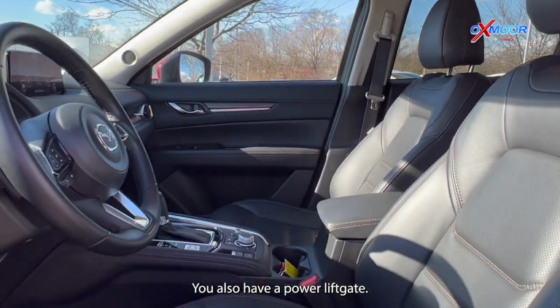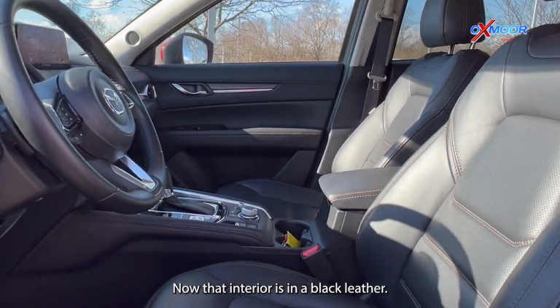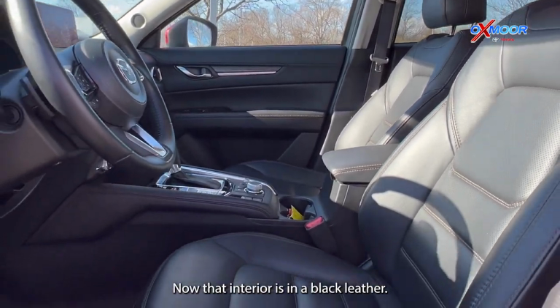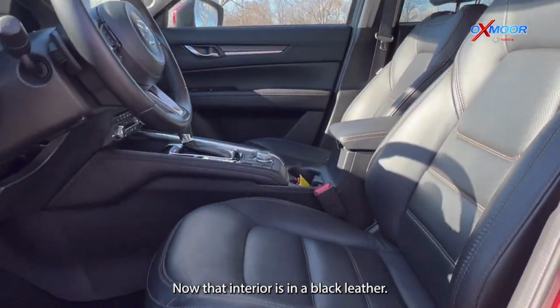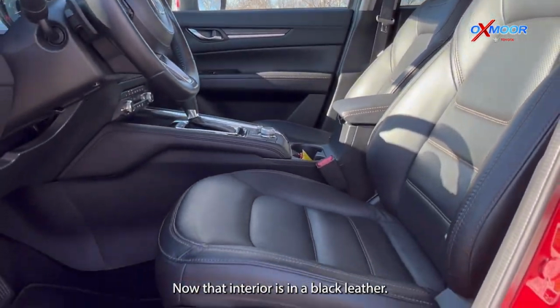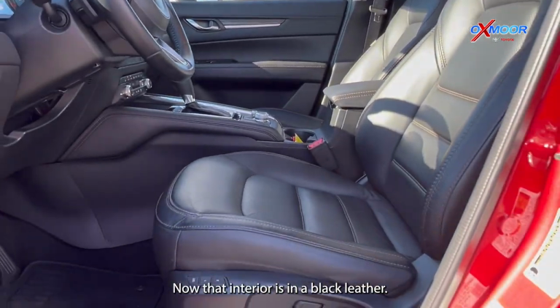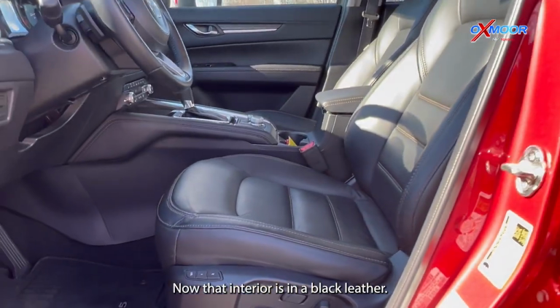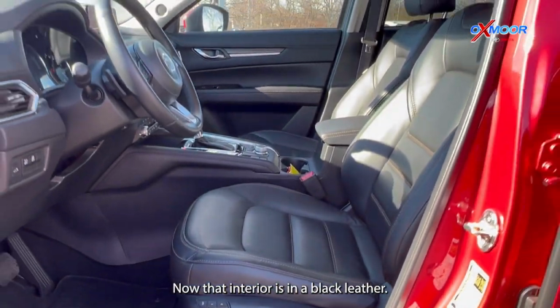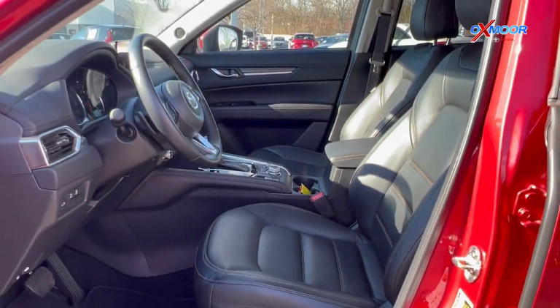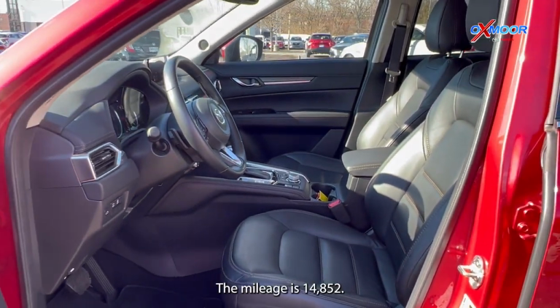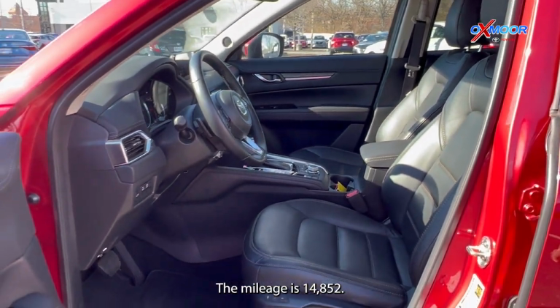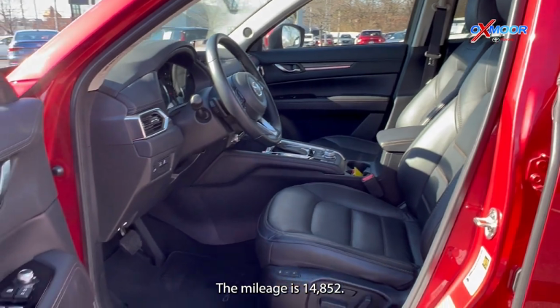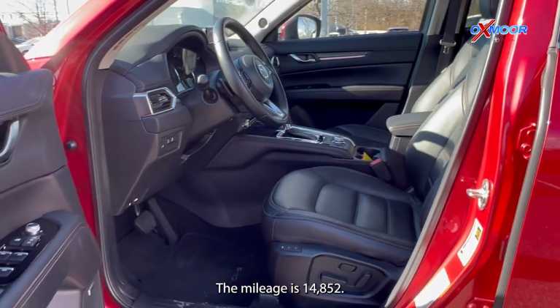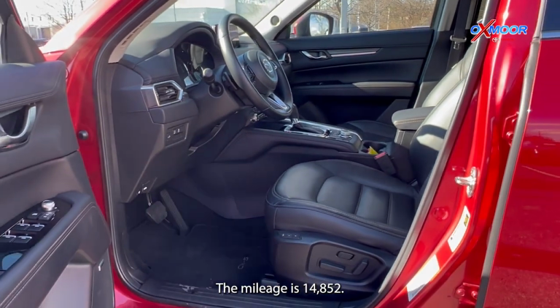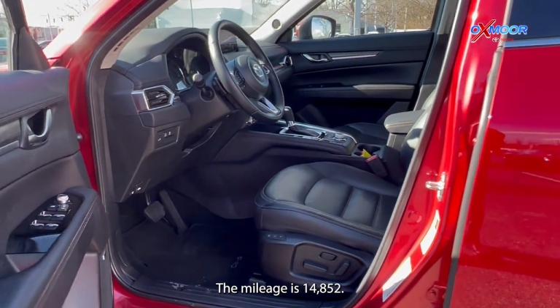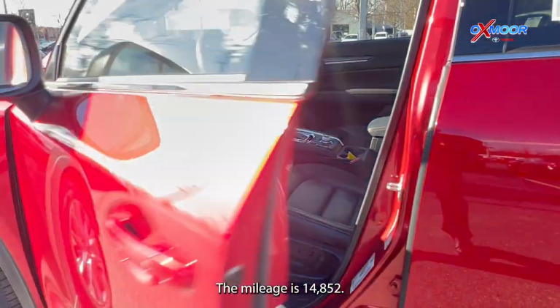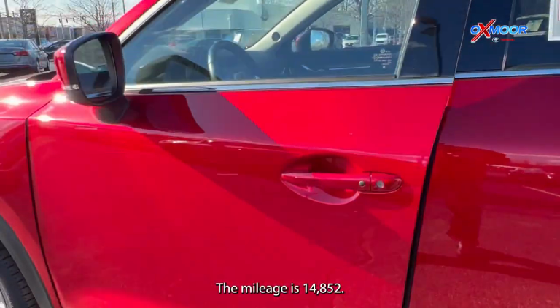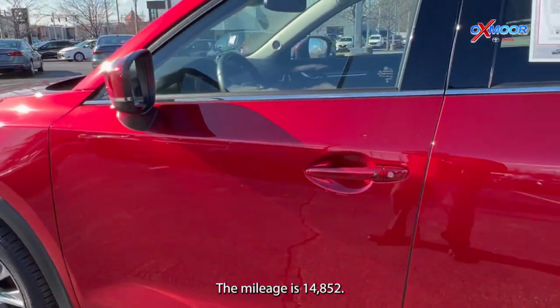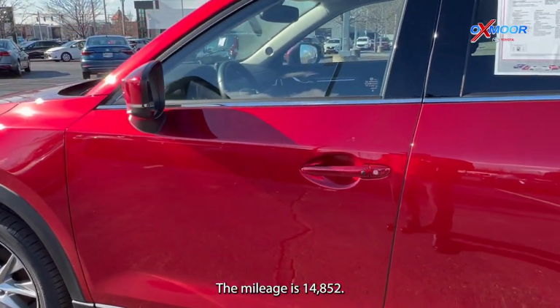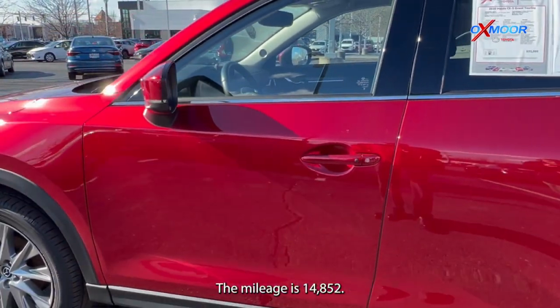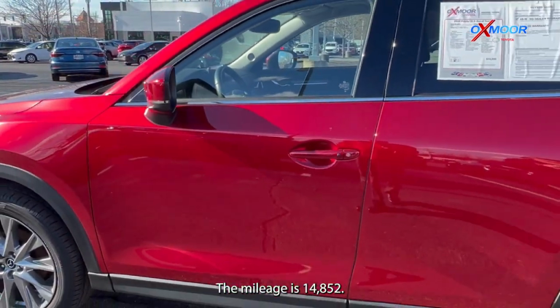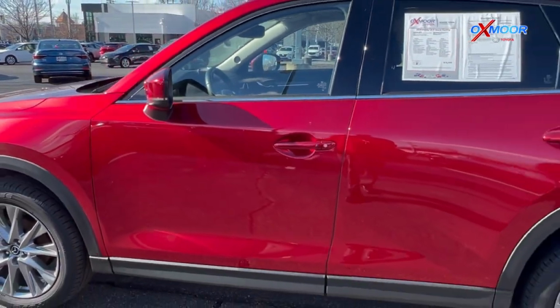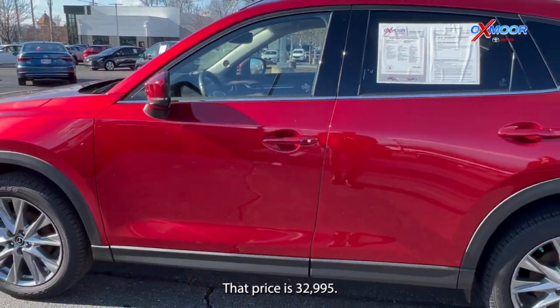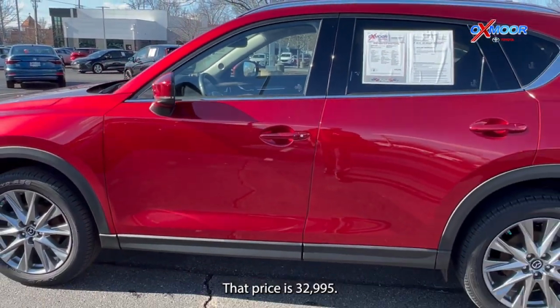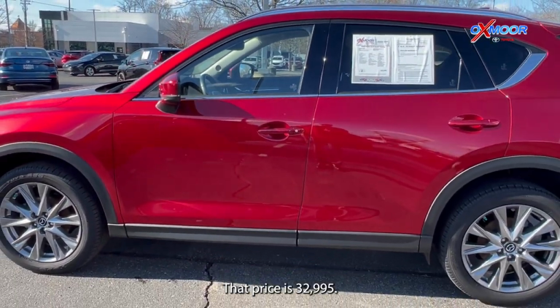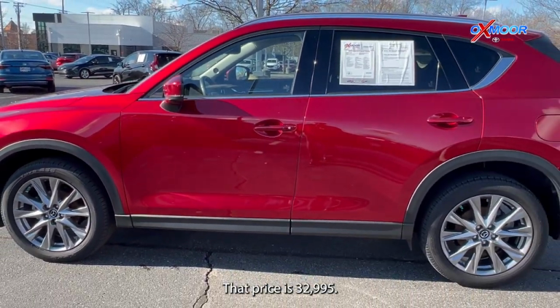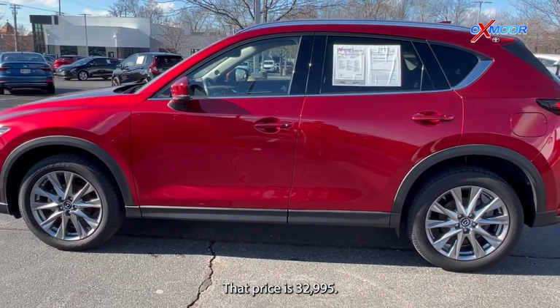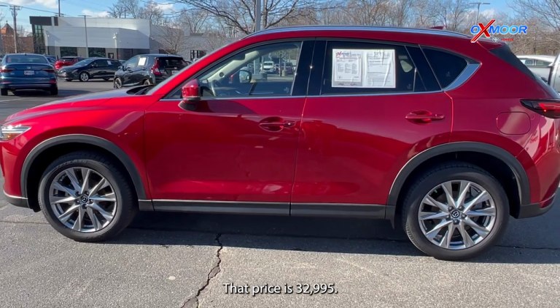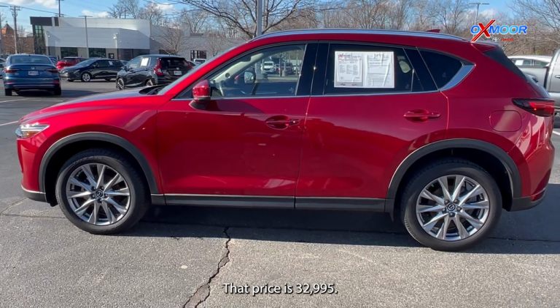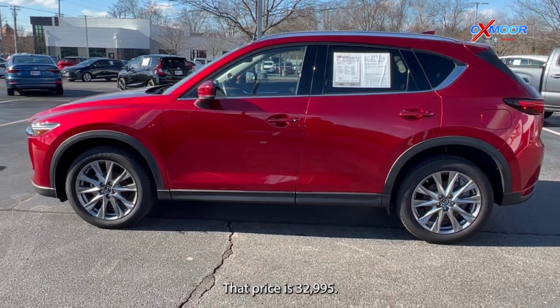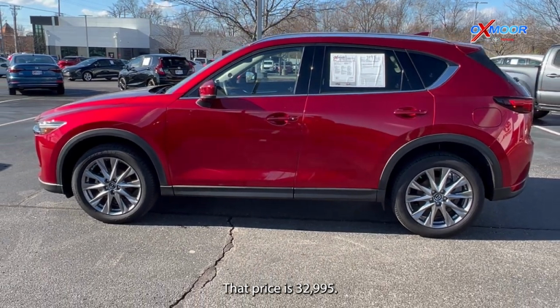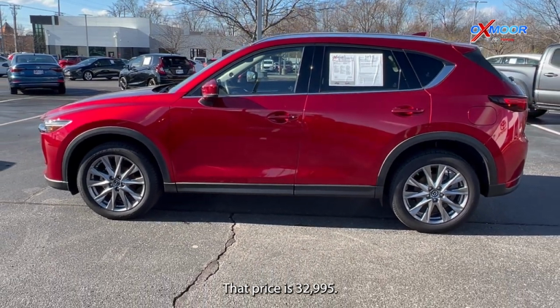That interior is in black leather. The mileage is 14,852 and the price is $32,995.